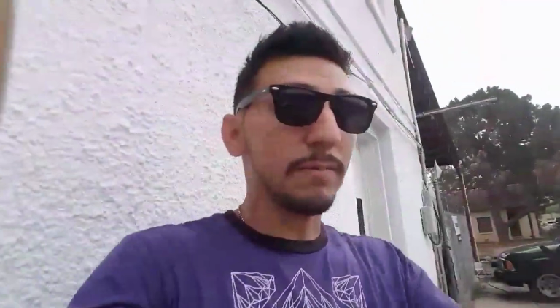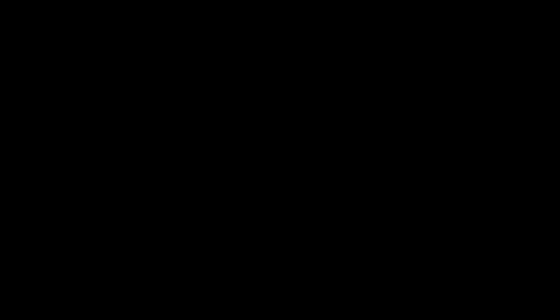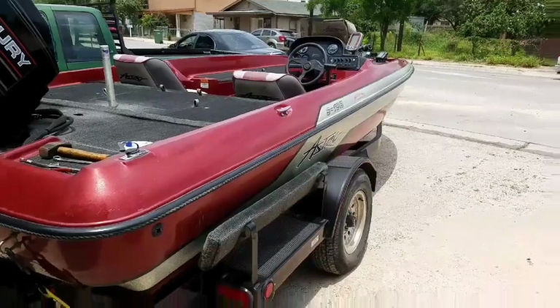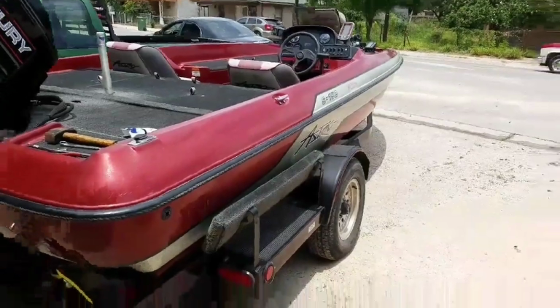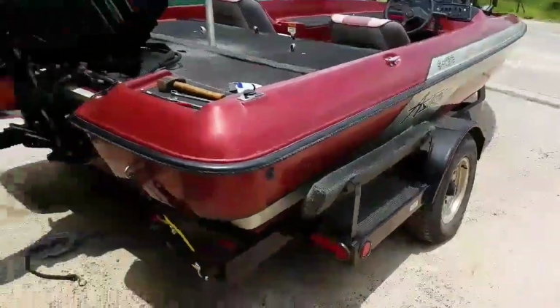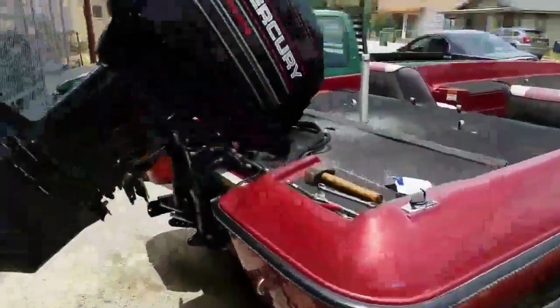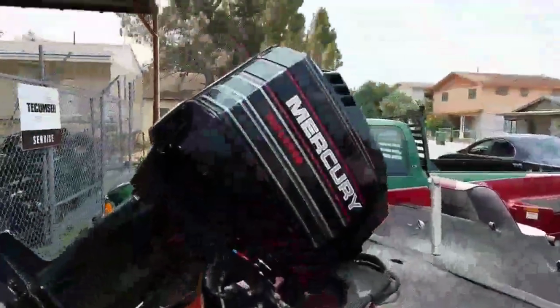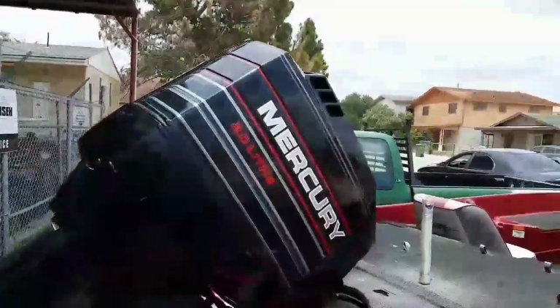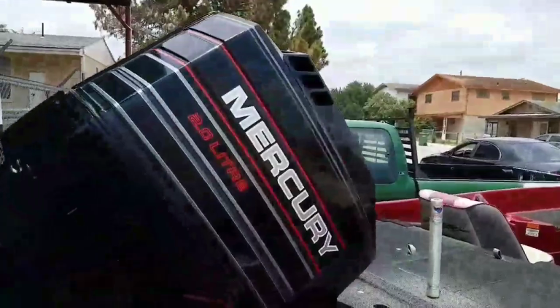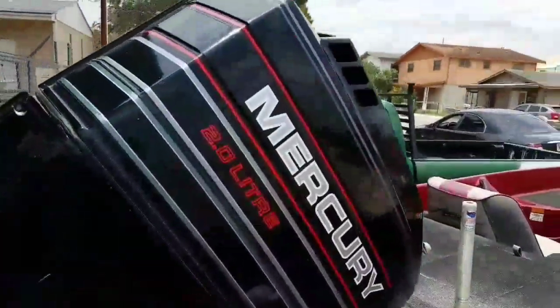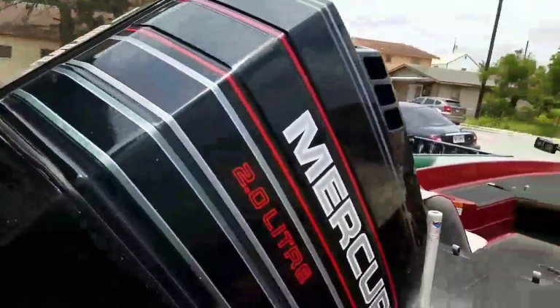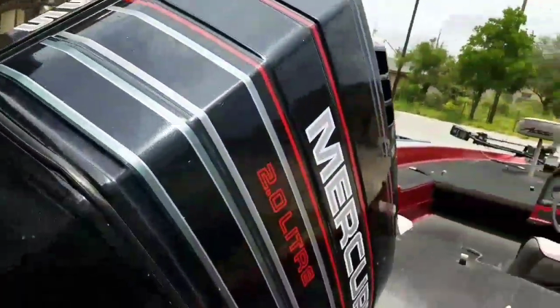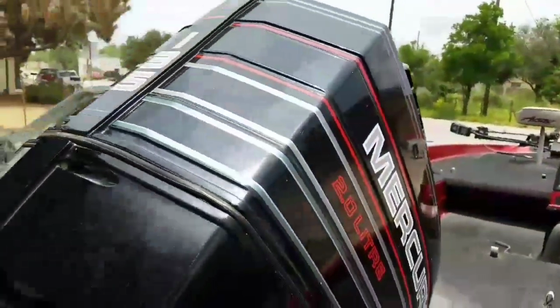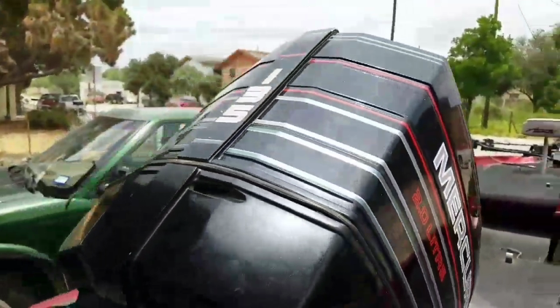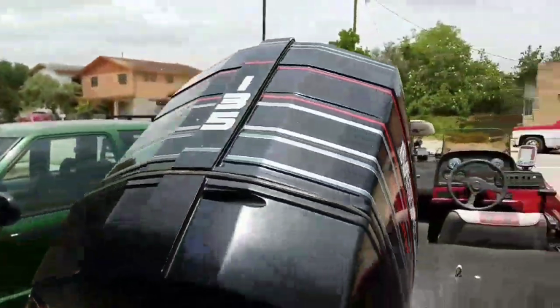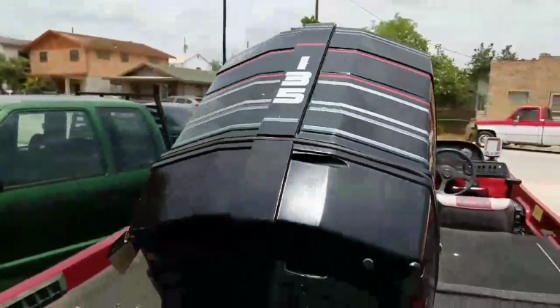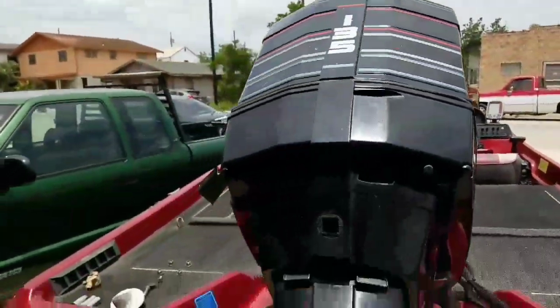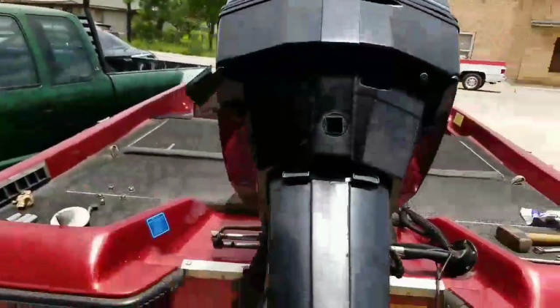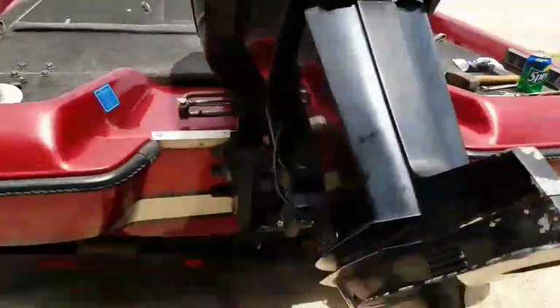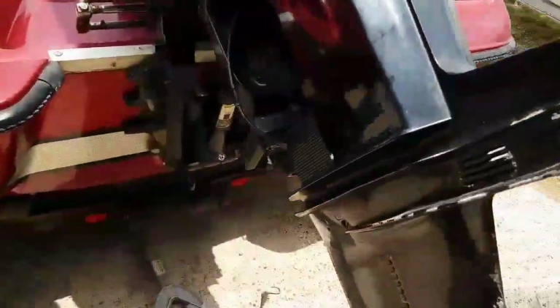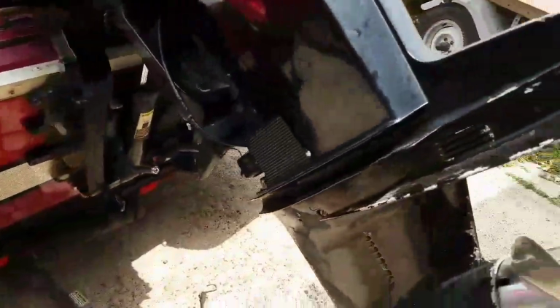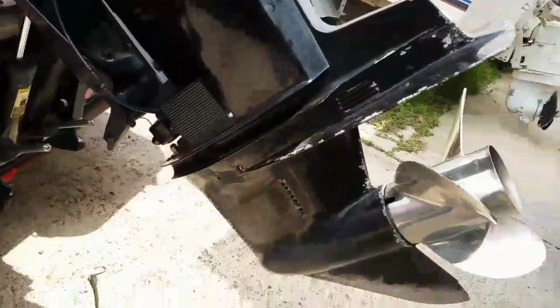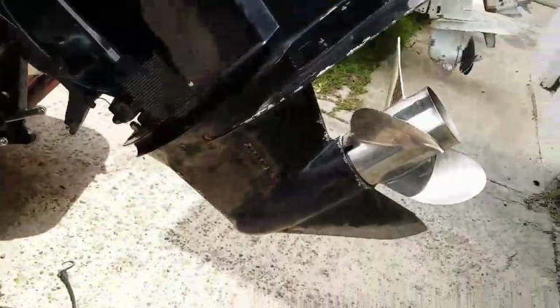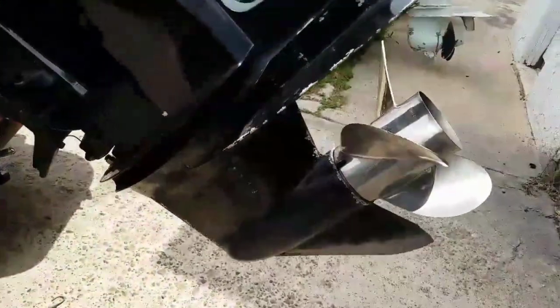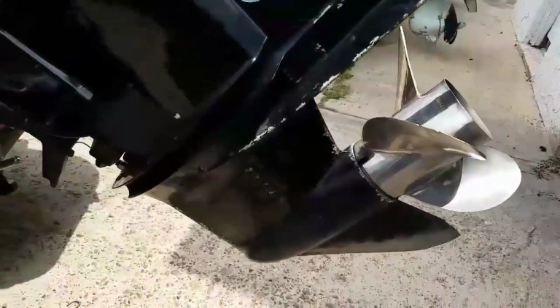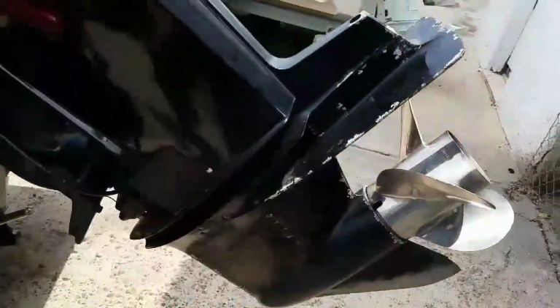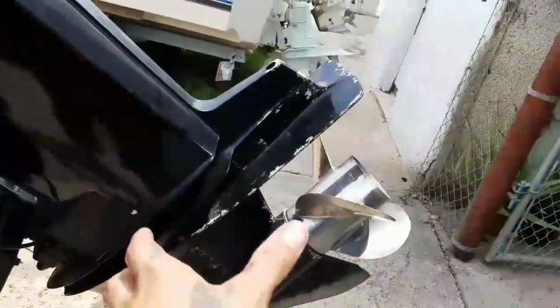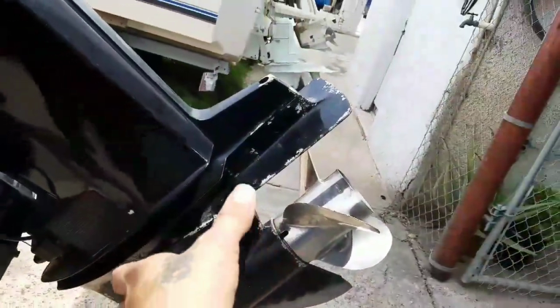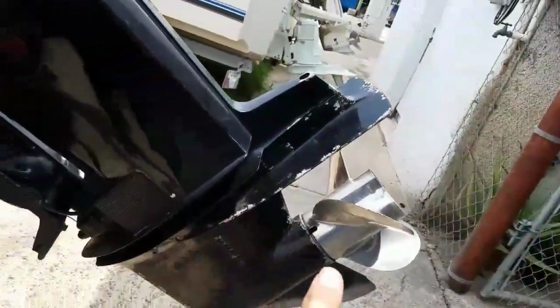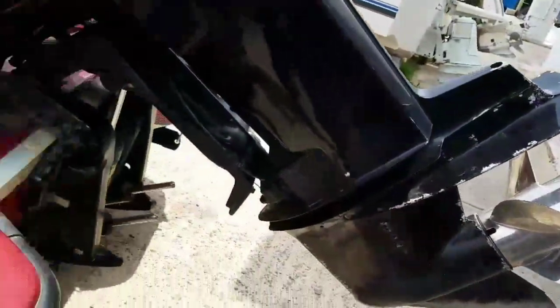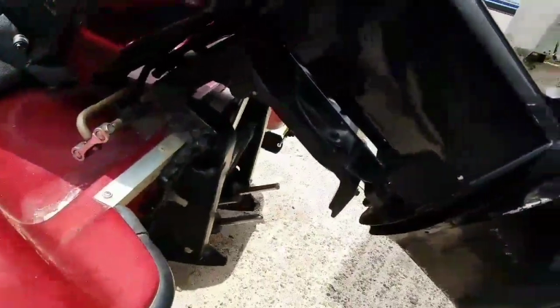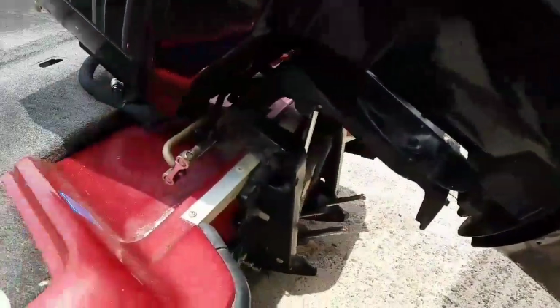Here's the customer's boat — it has a Mercury 135 engine. In order to replace the impeller, we've got to remove the lower part of the transmission.